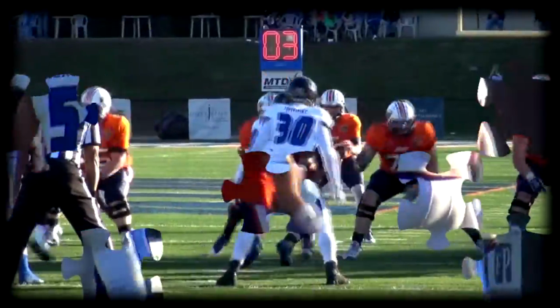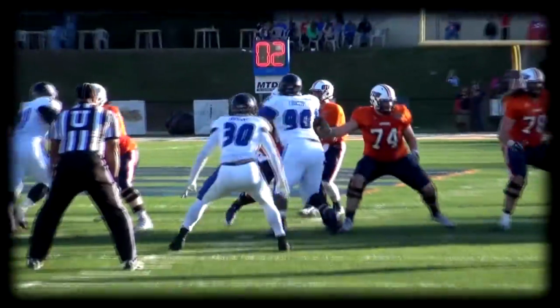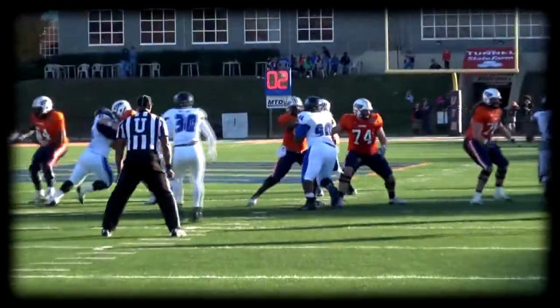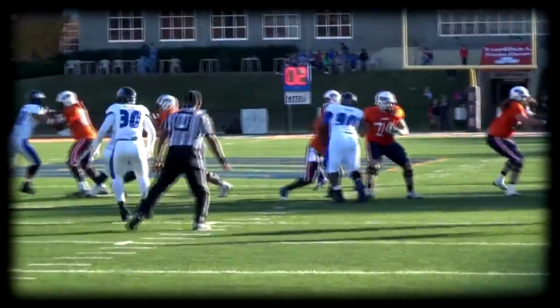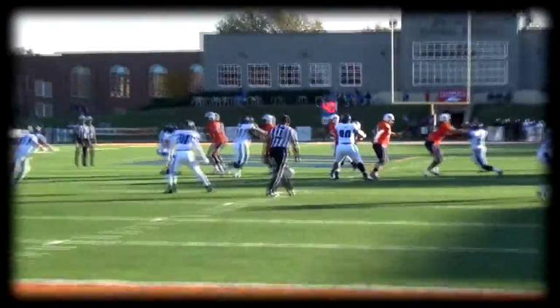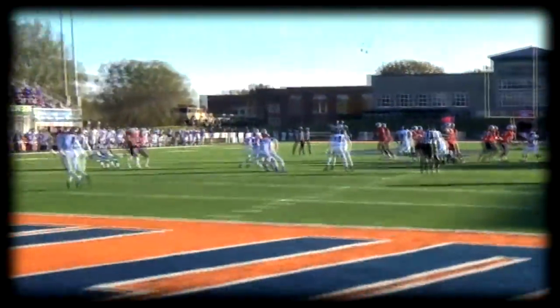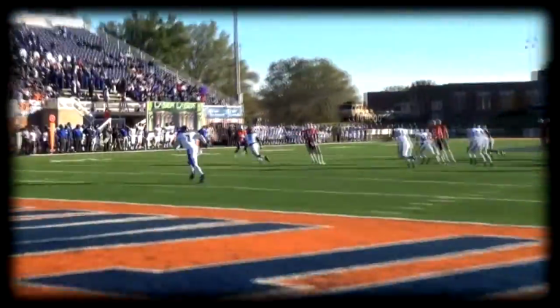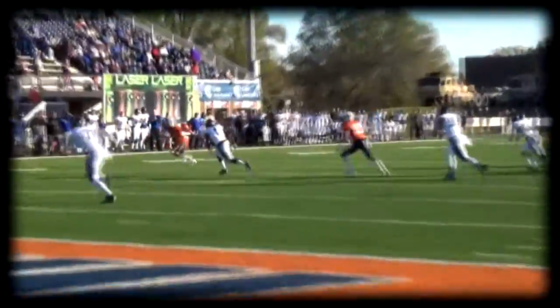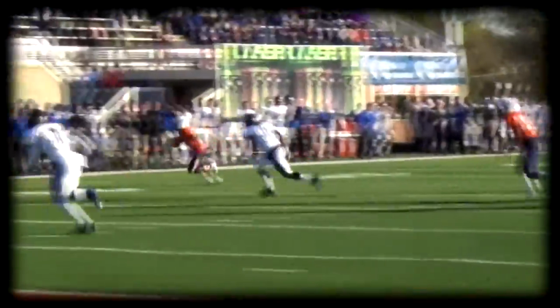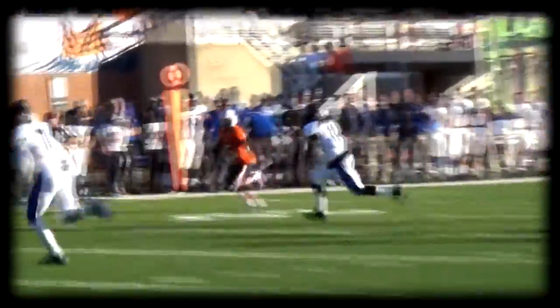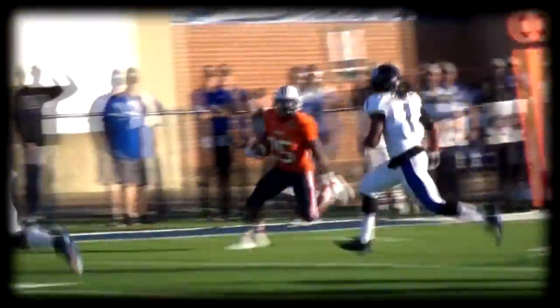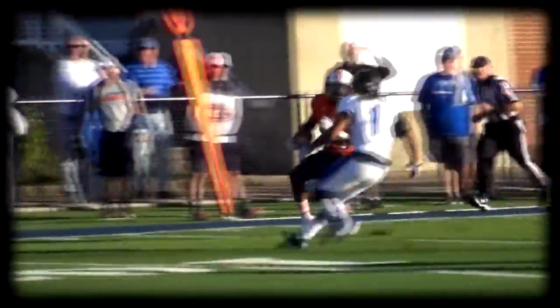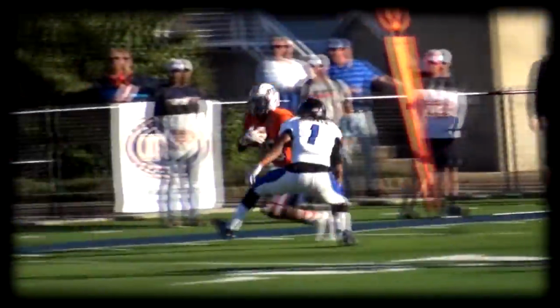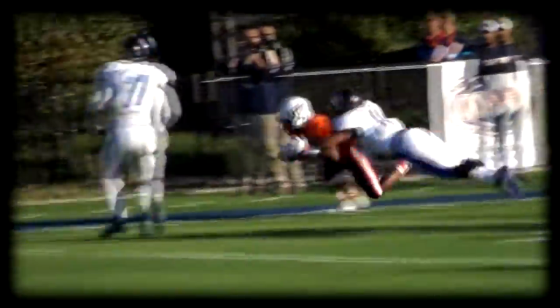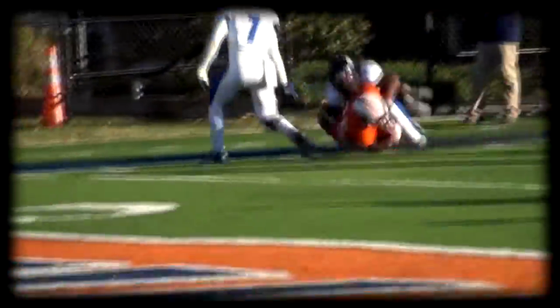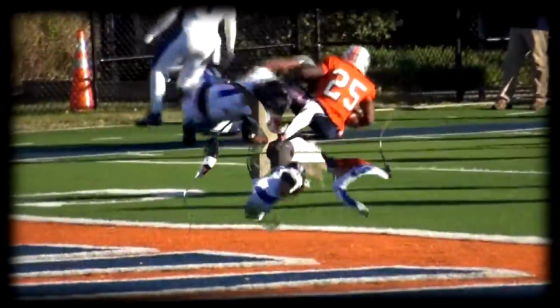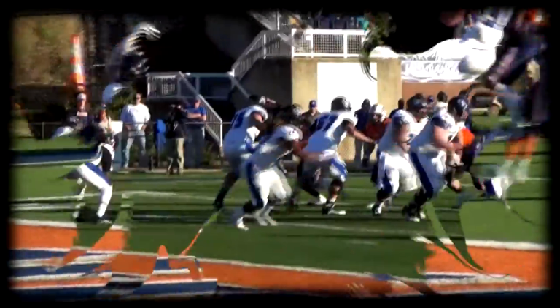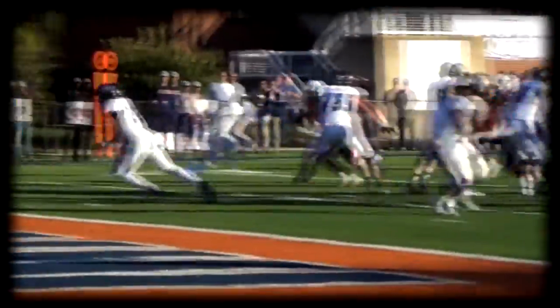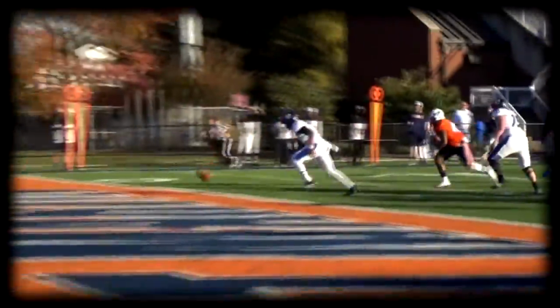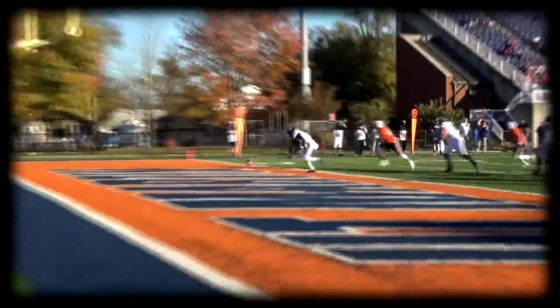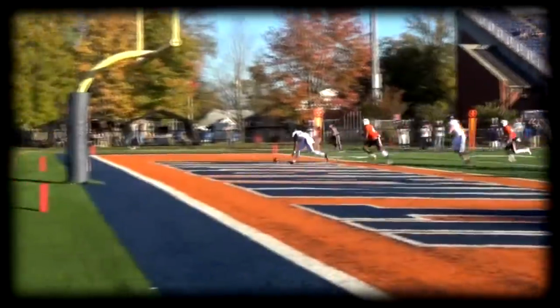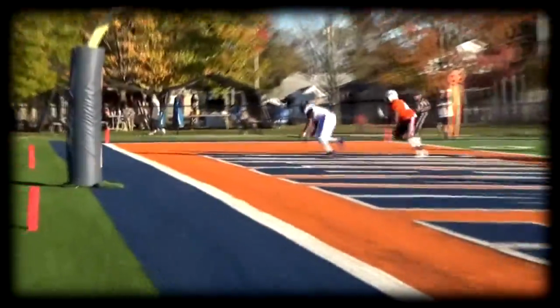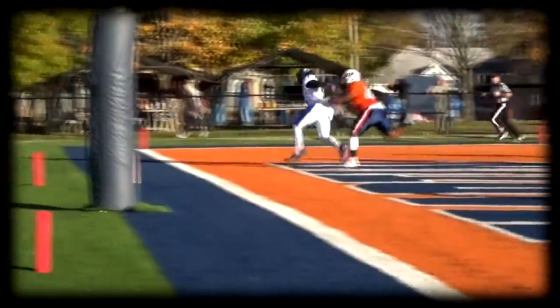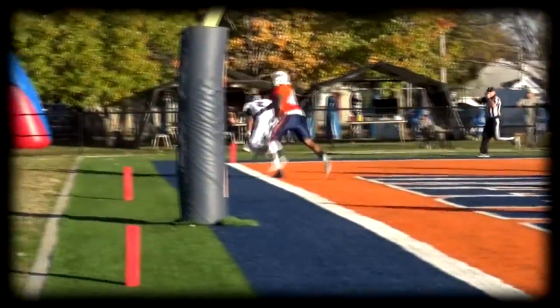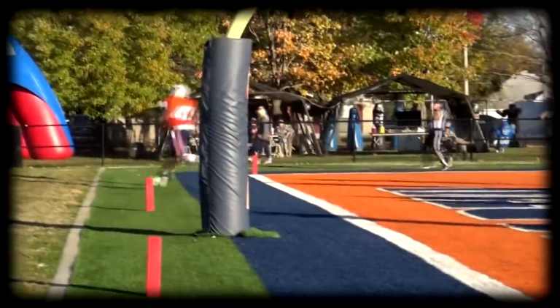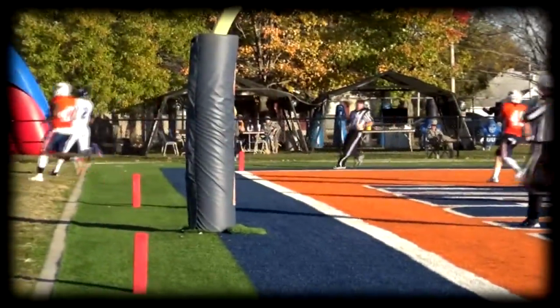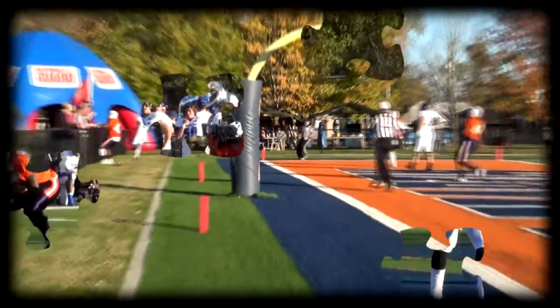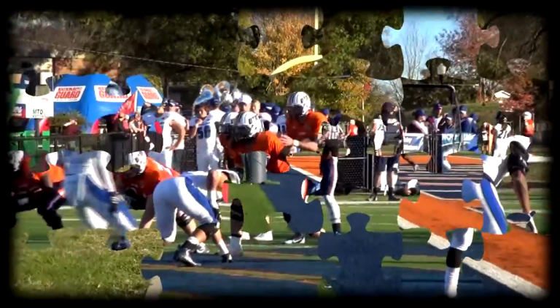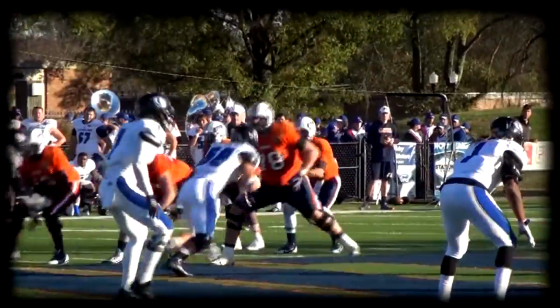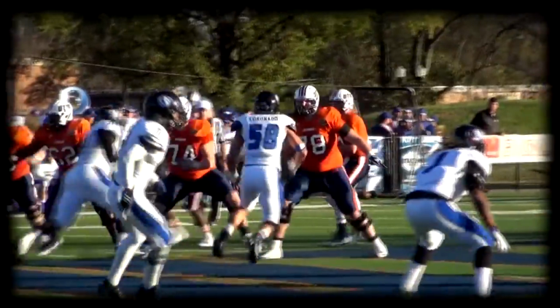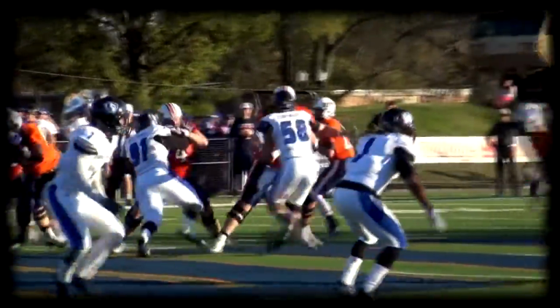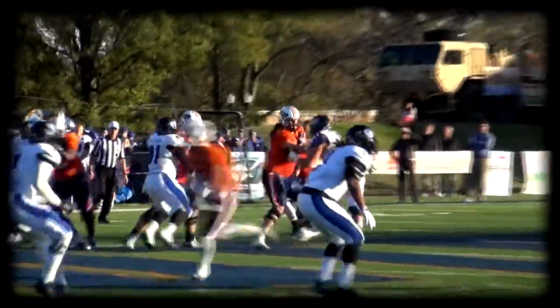Out of the gun, Neal, fair to 25, 20, 15, to the 10, dives. Bad snap into the end zone, and he boots it out of the end zone — he kicked it out. They shift, the safety drops deep.